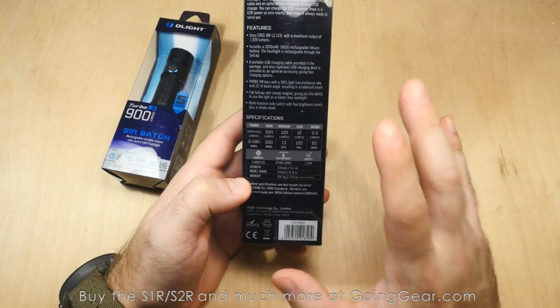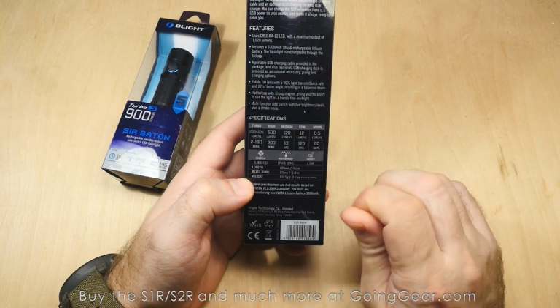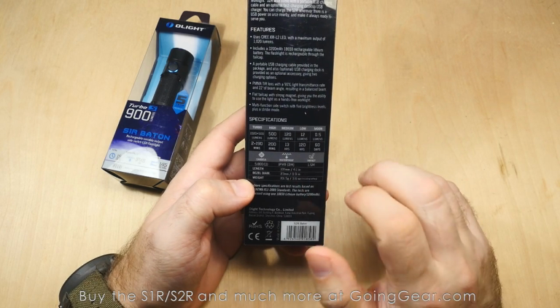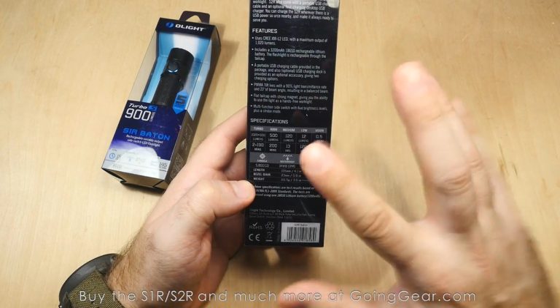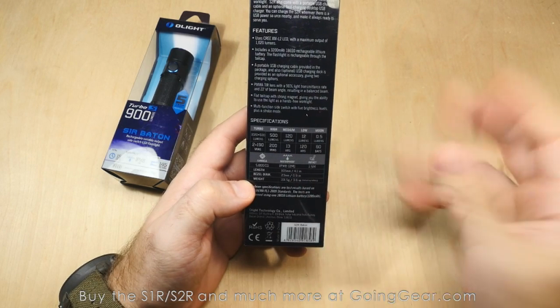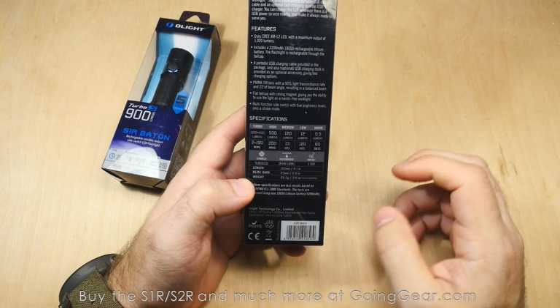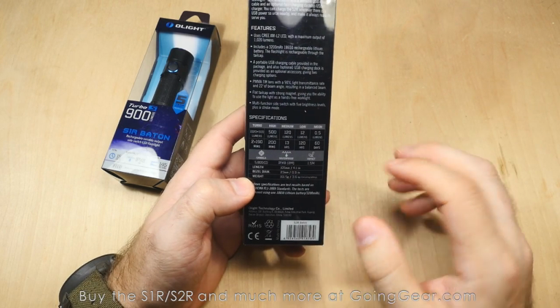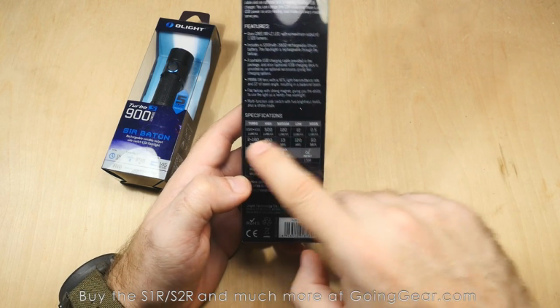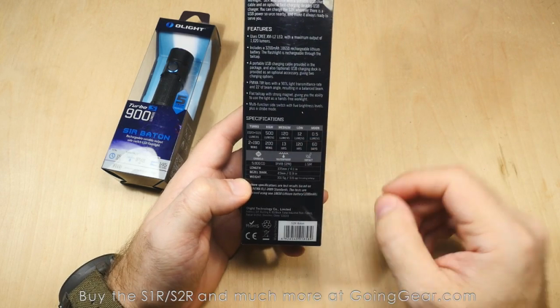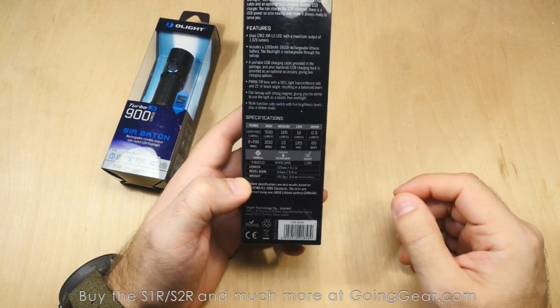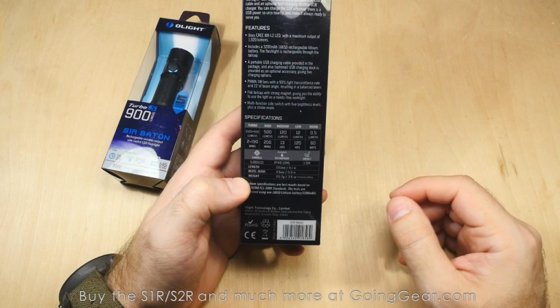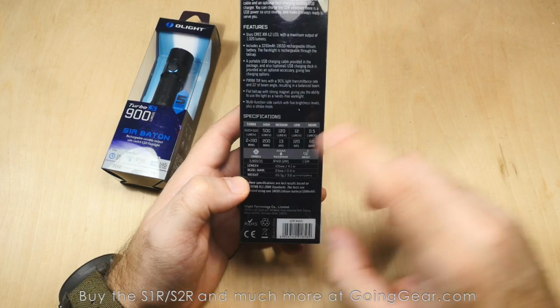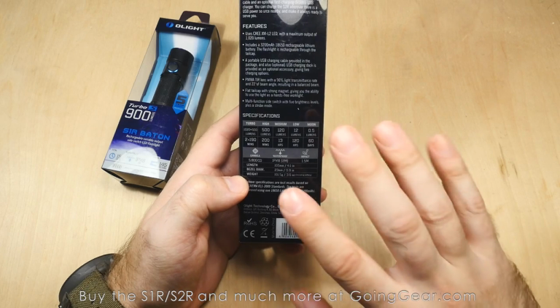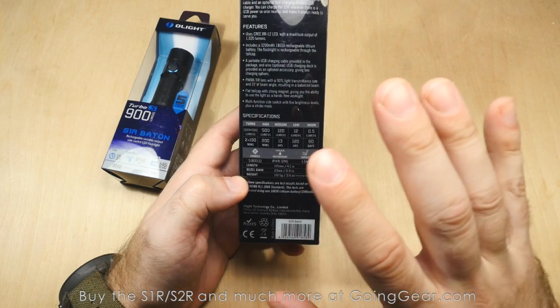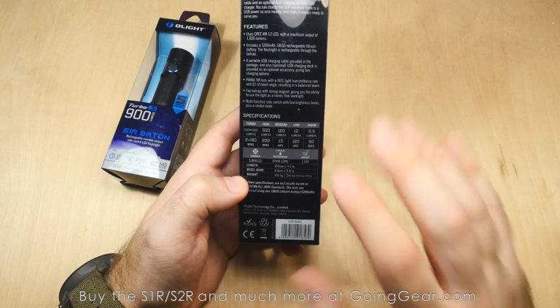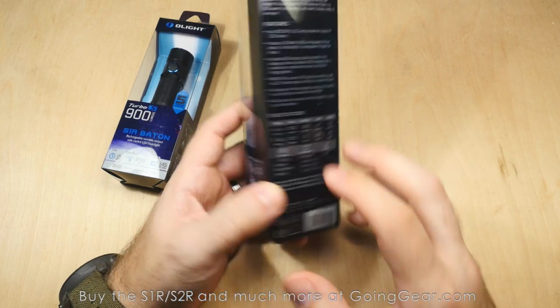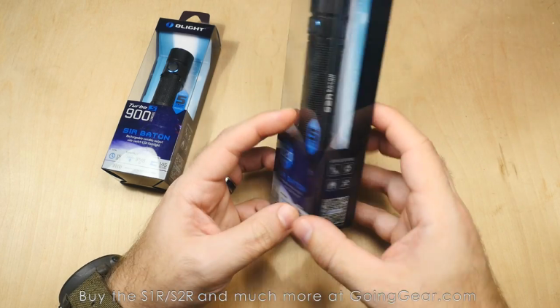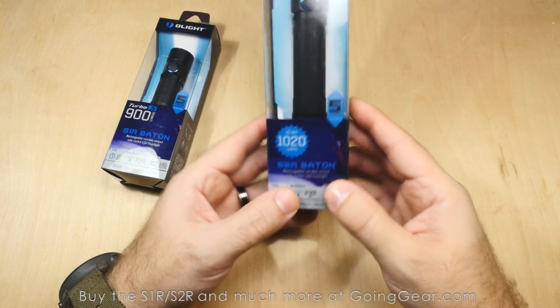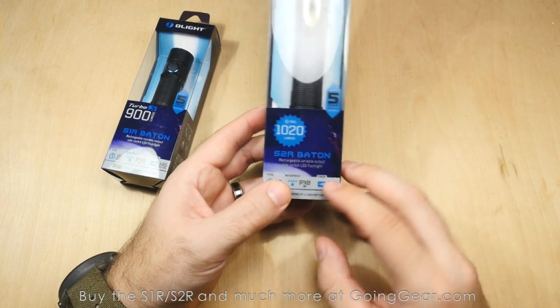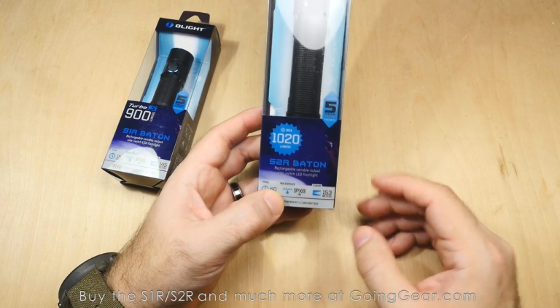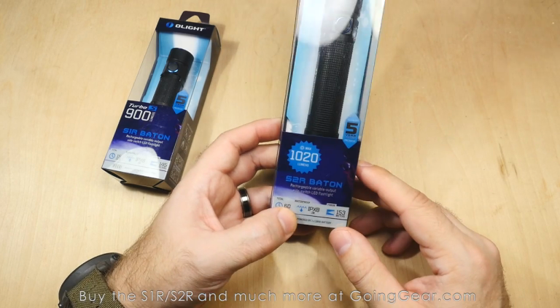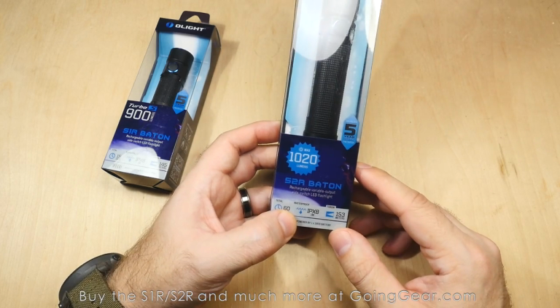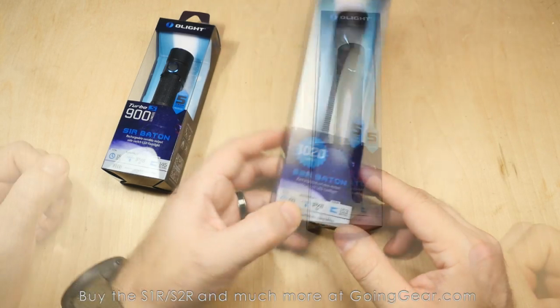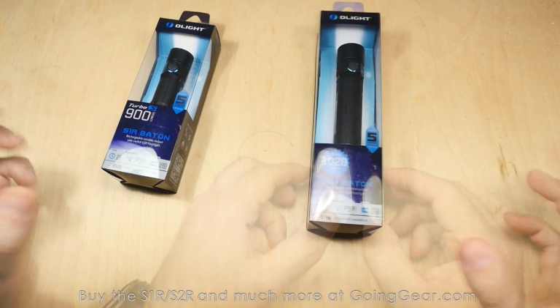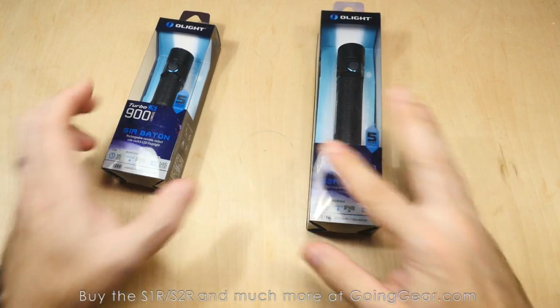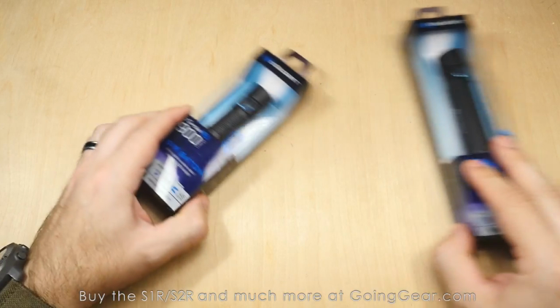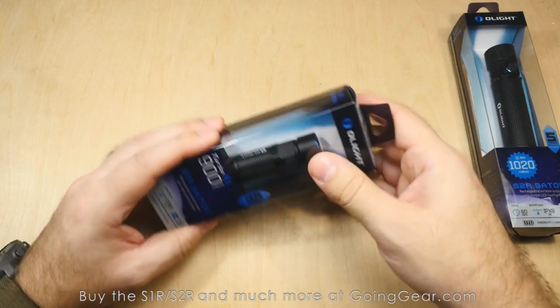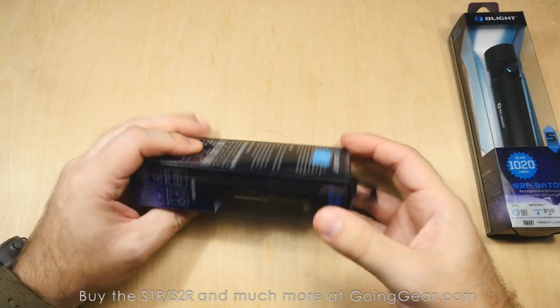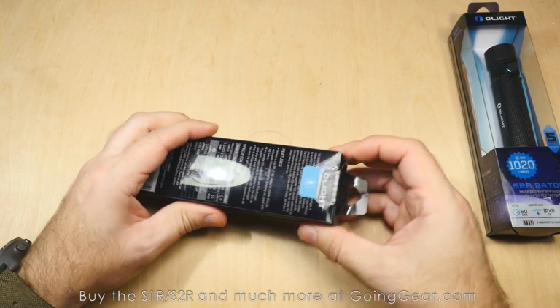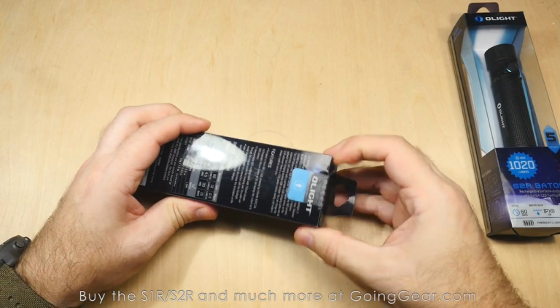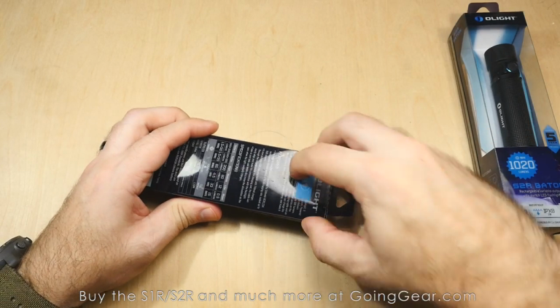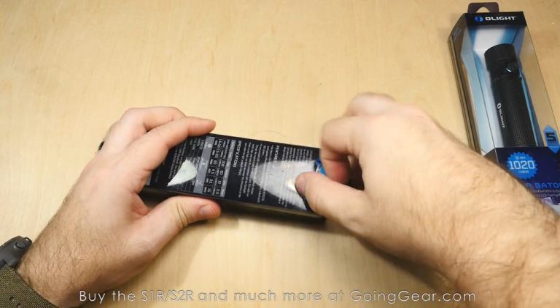Most of the ratings are going to be the same between the two — especially impact rating, waterproofing, and beam distance, which are really close. Let's go ahead and open these up and show you what you get on the inside.